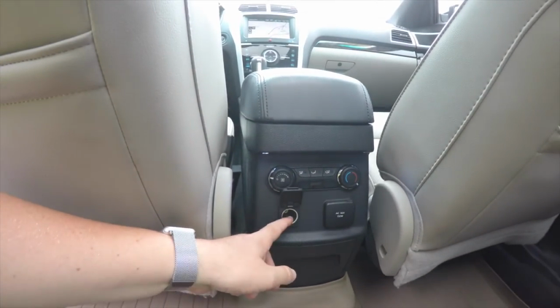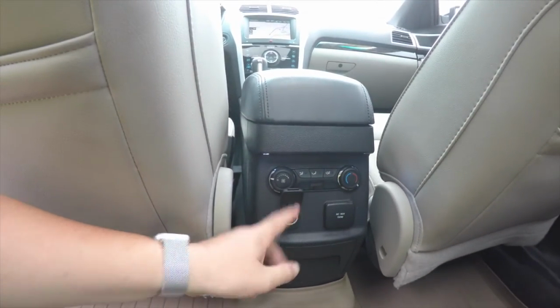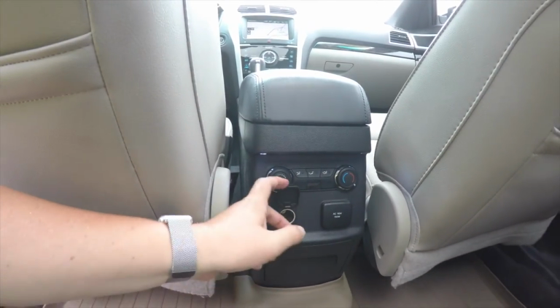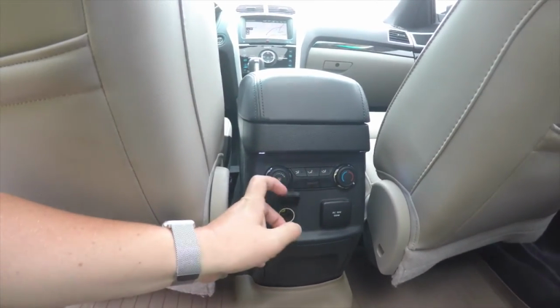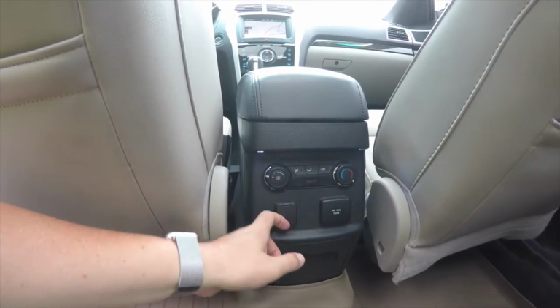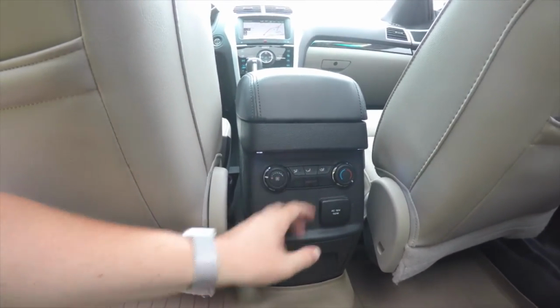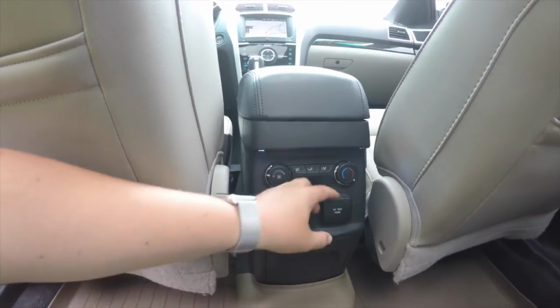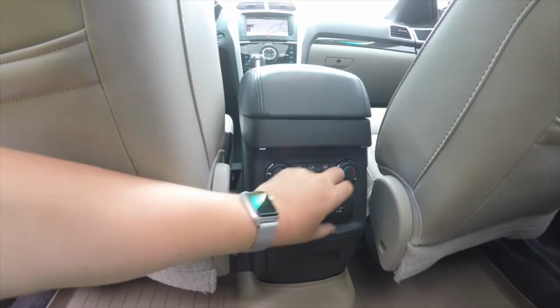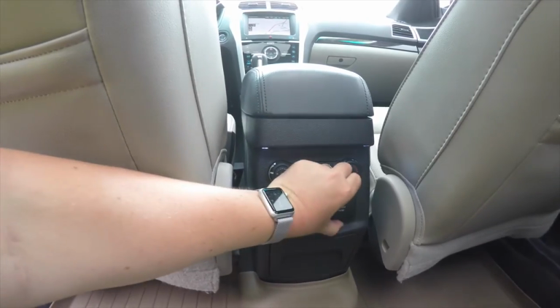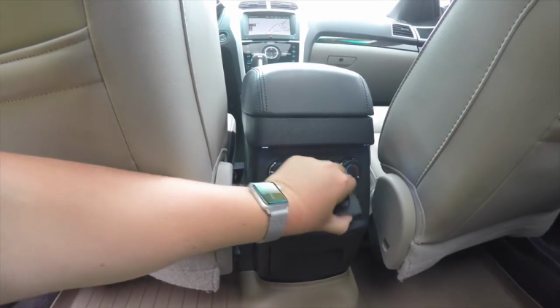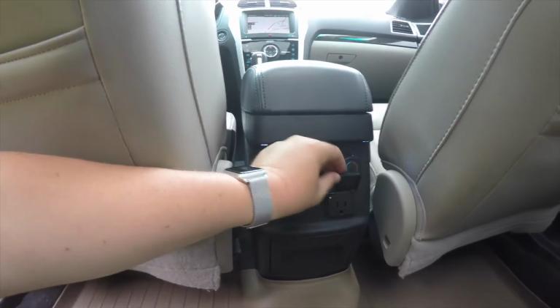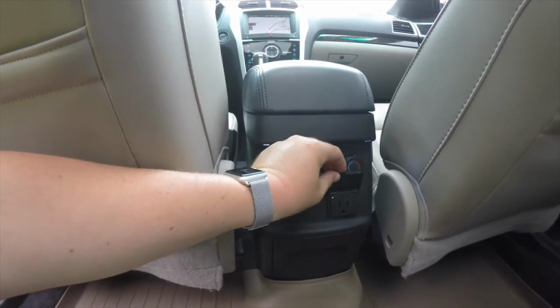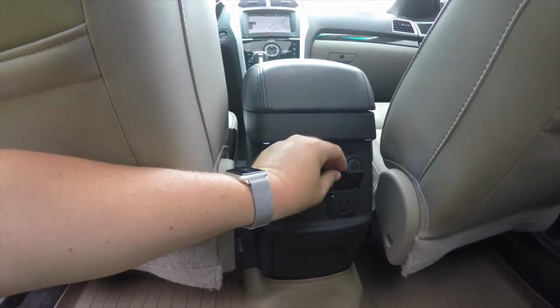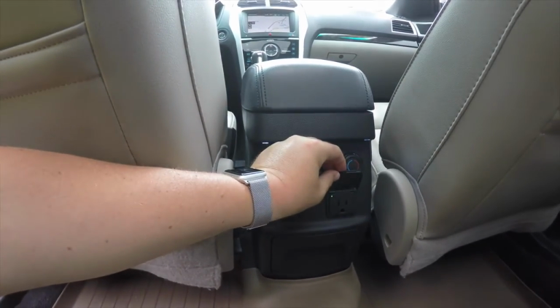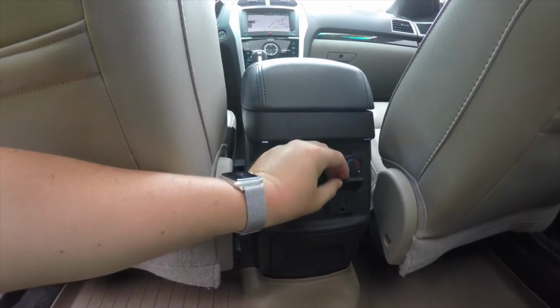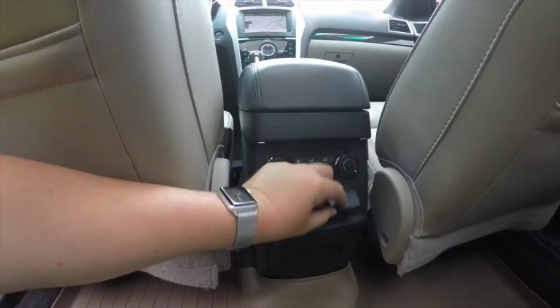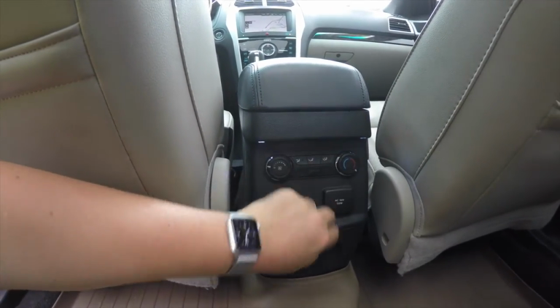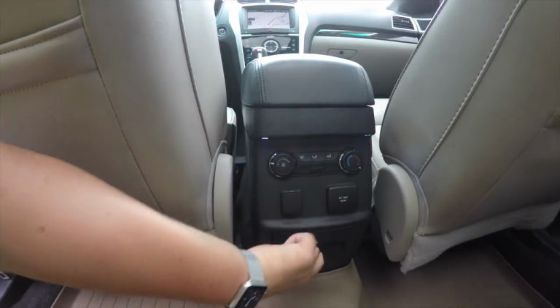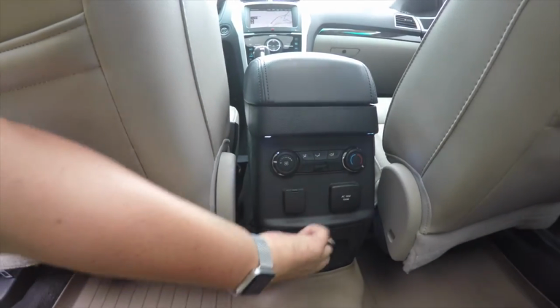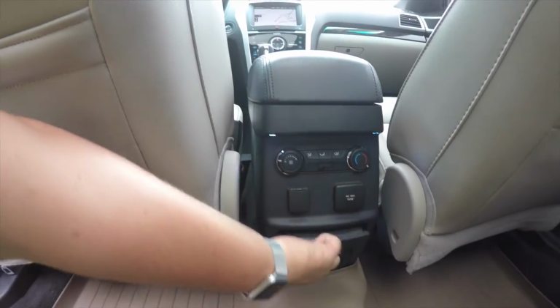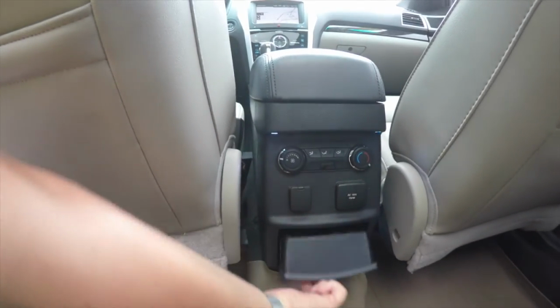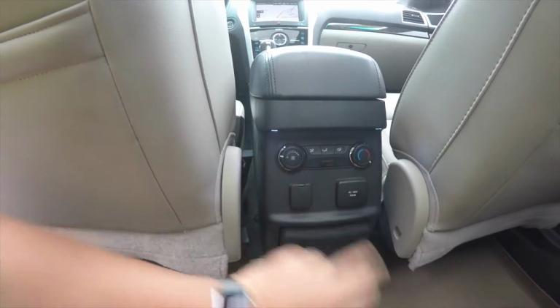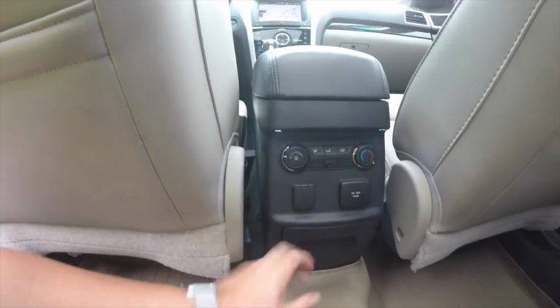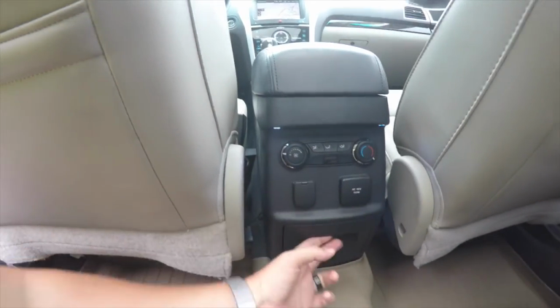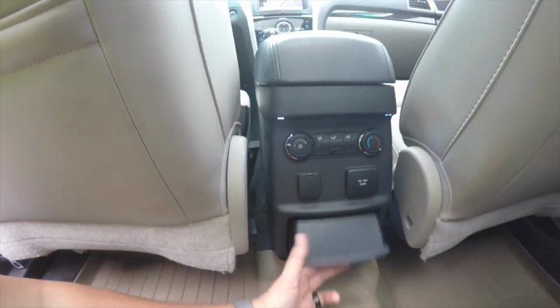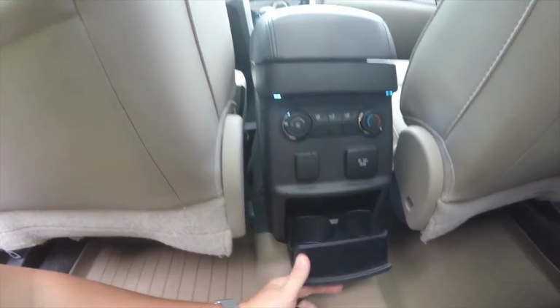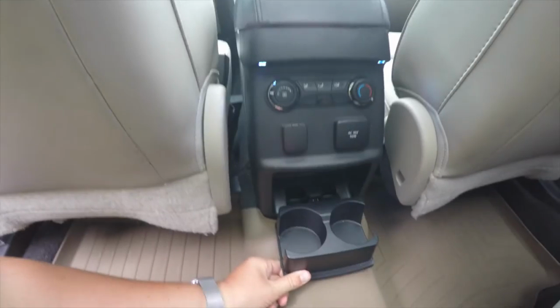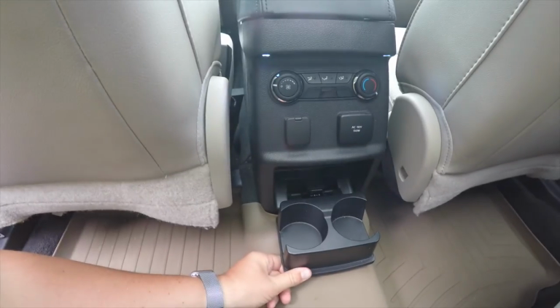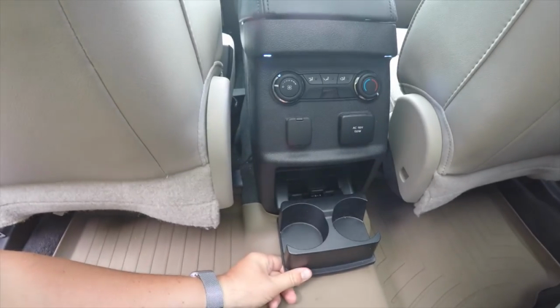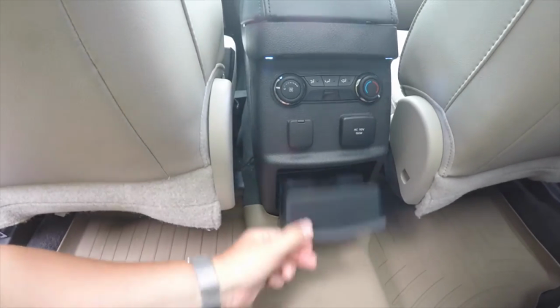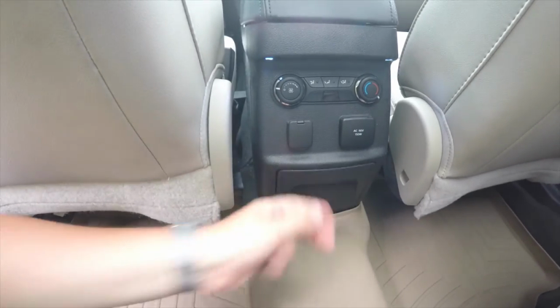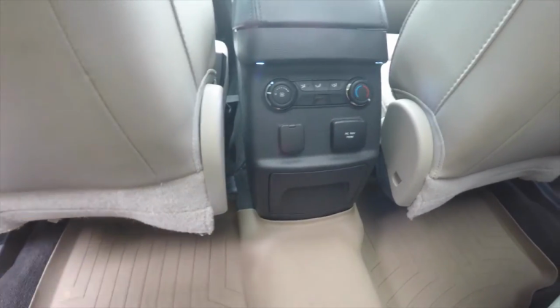Rear seat passengers also have their own climate control, a 12-volt power point, a 110-volt household-style outlet, and fold-down cup holders as well.